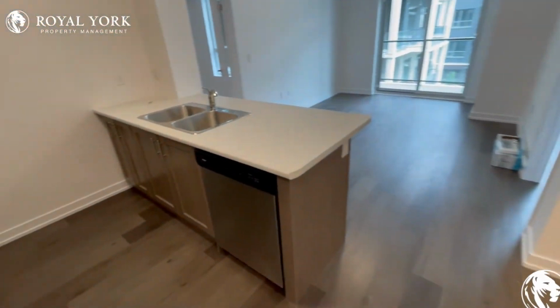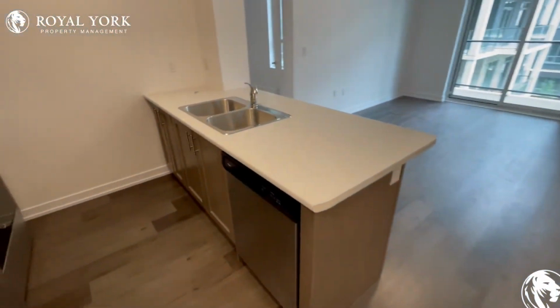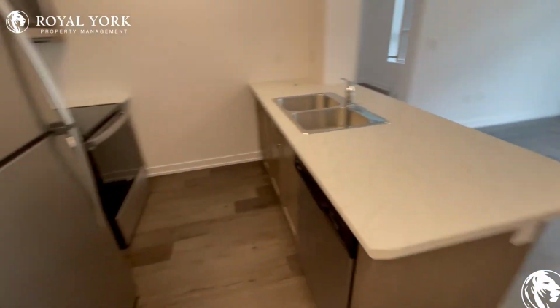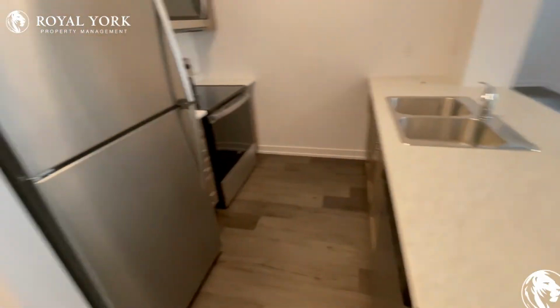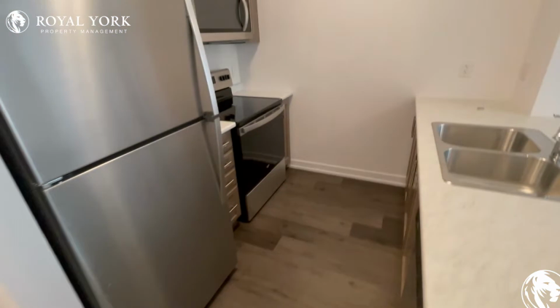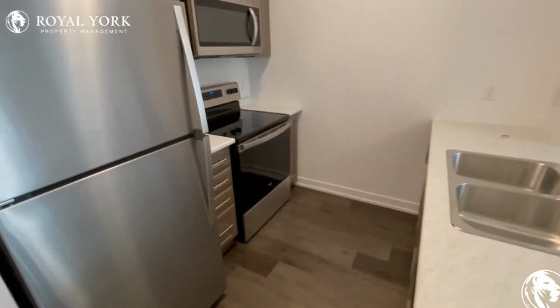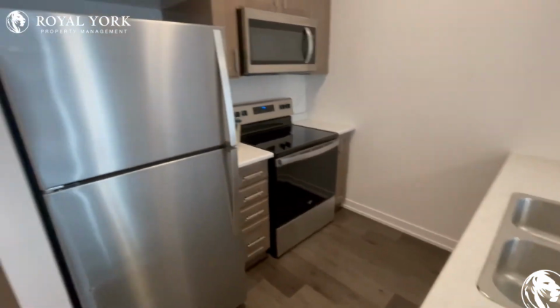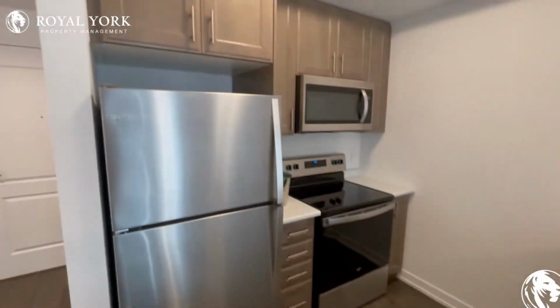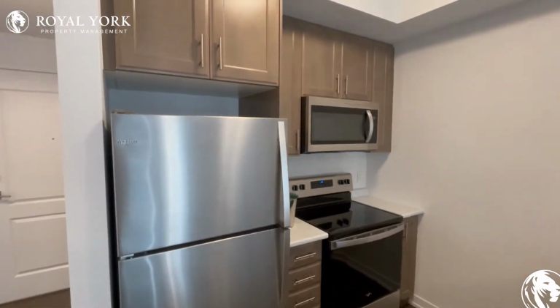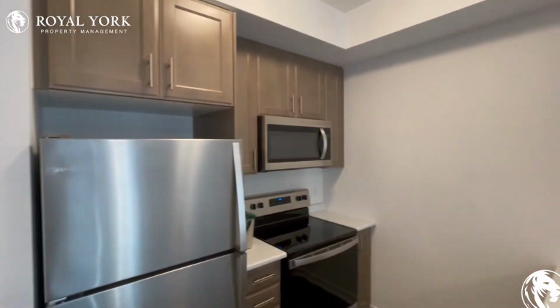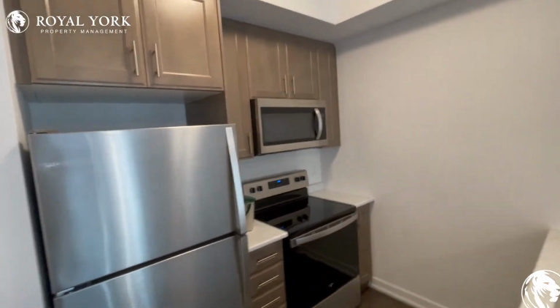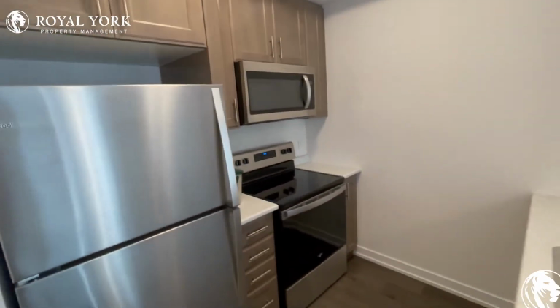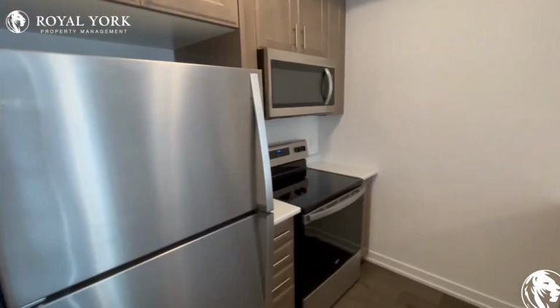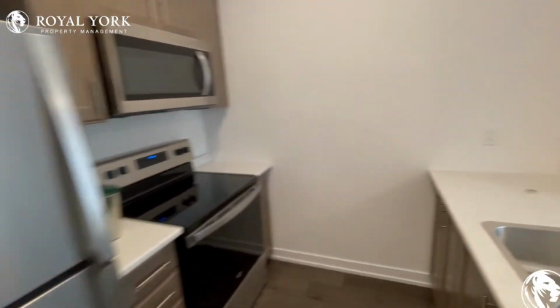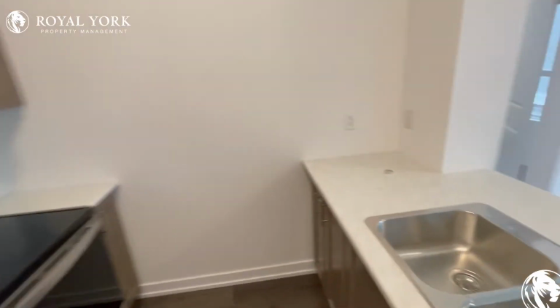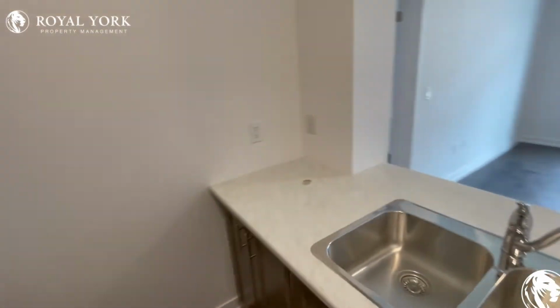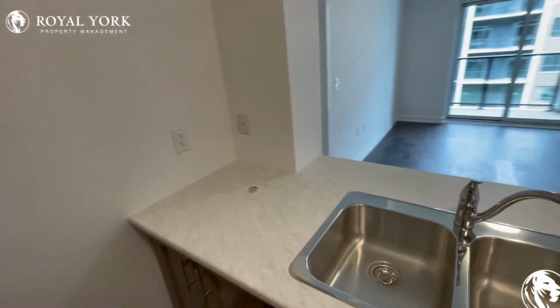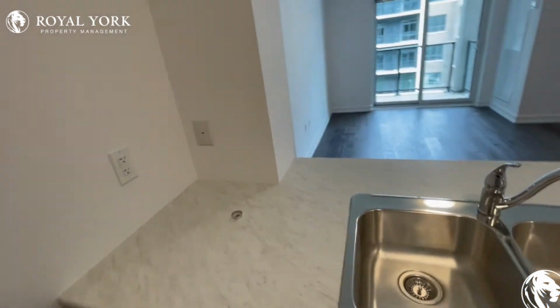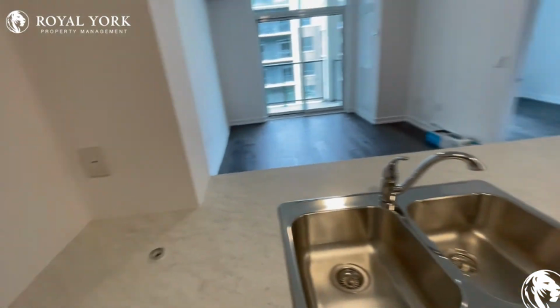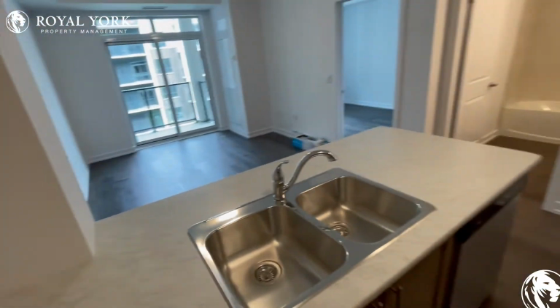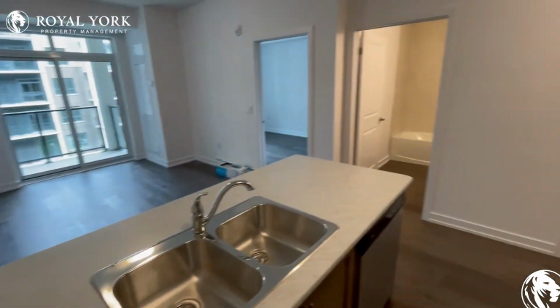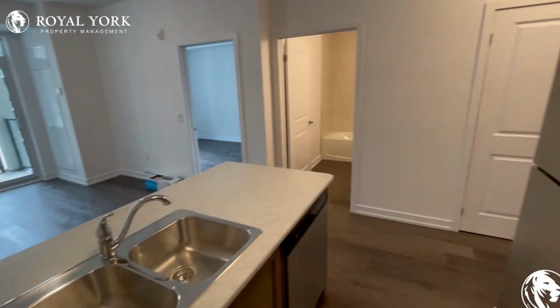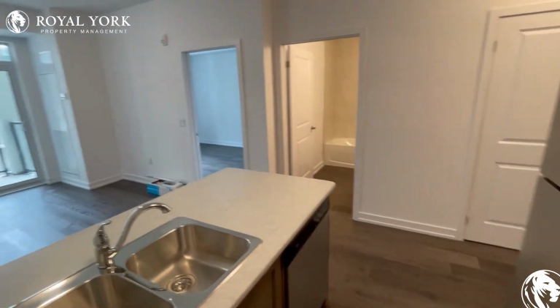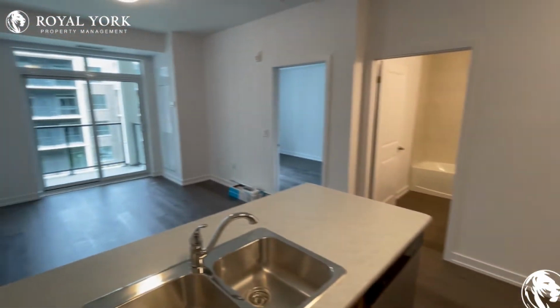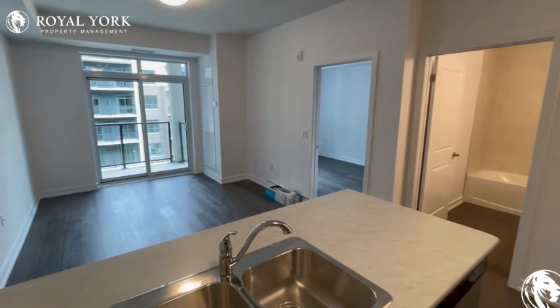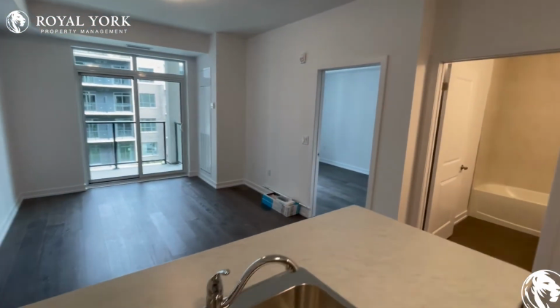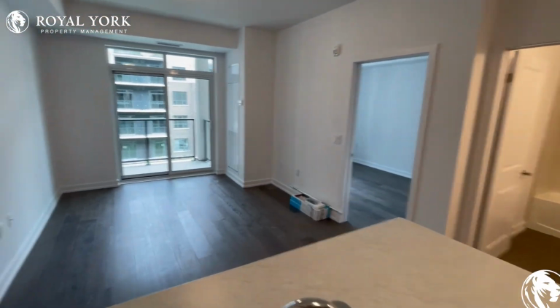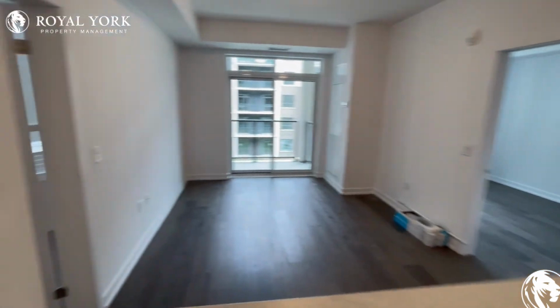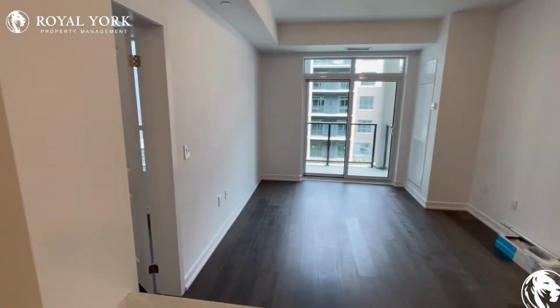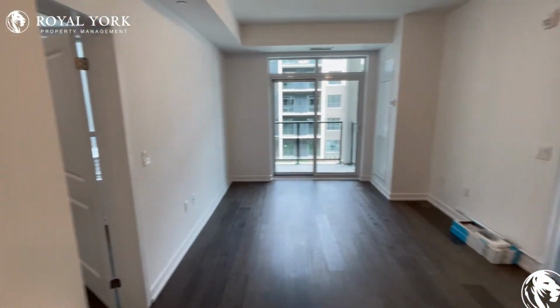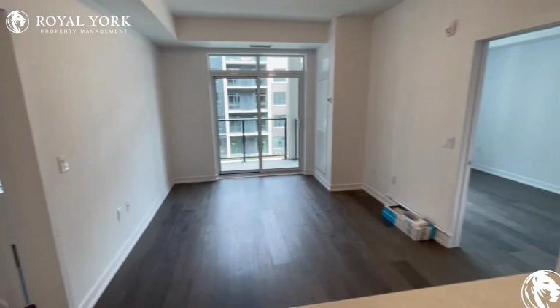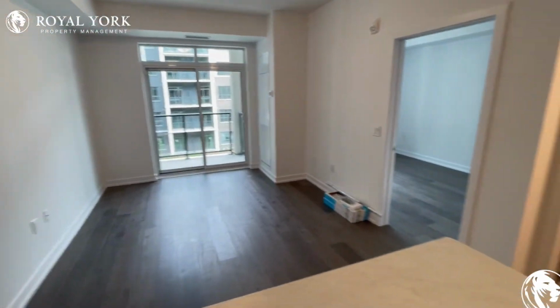As we keep going, we have our kitchen to our left. Everything is of course brand new in here. It's nice that you can see out to the balcony from the kitchen — very open concept here.